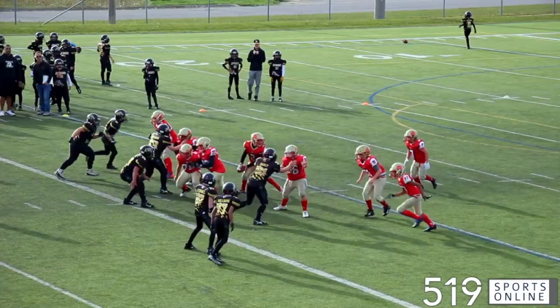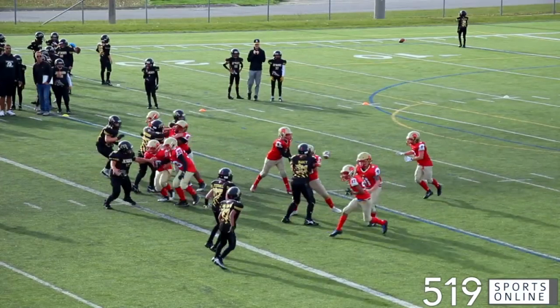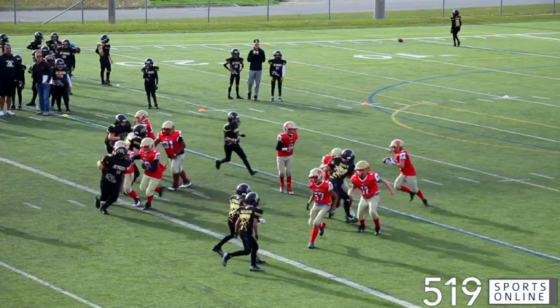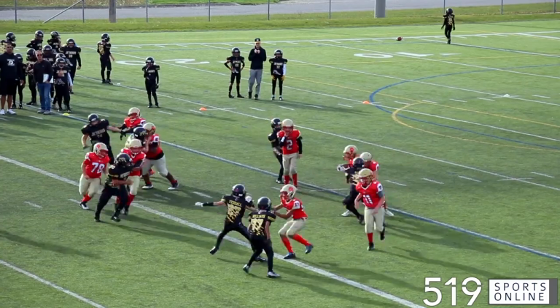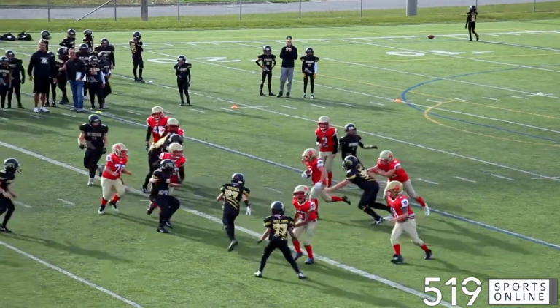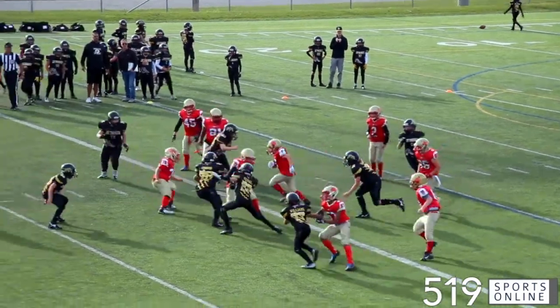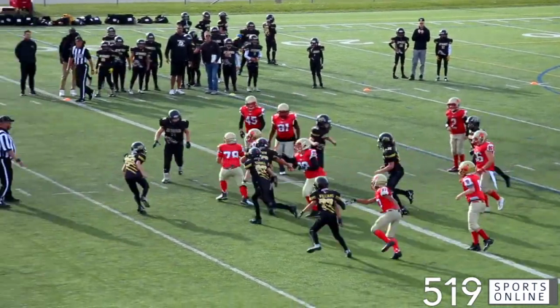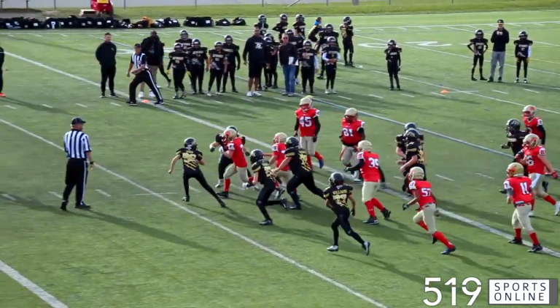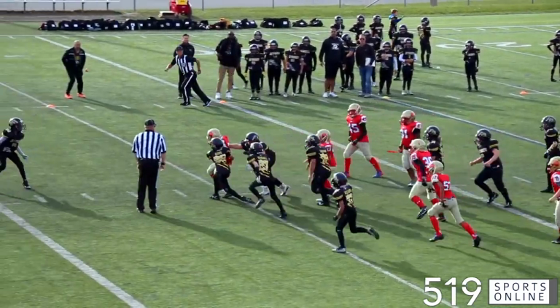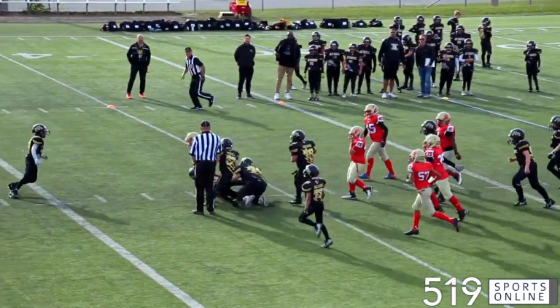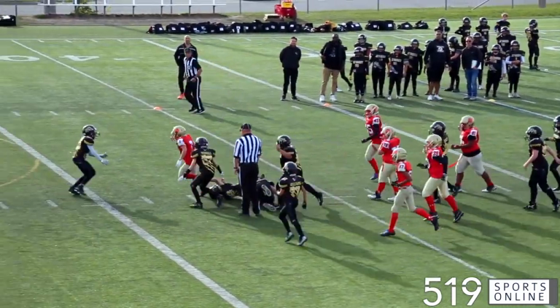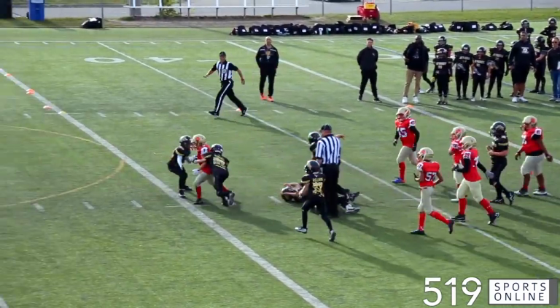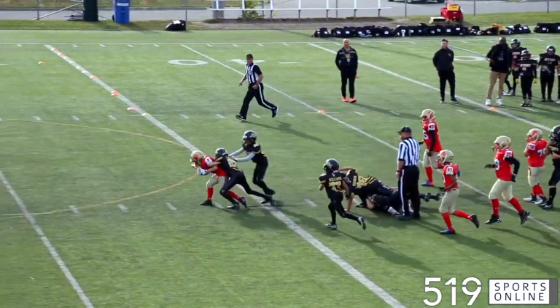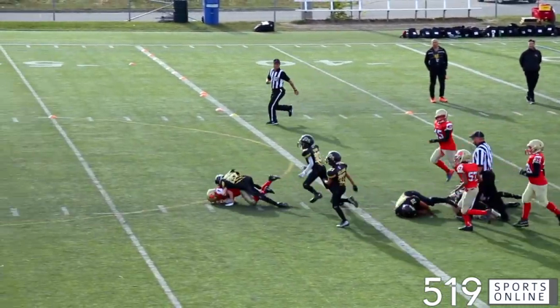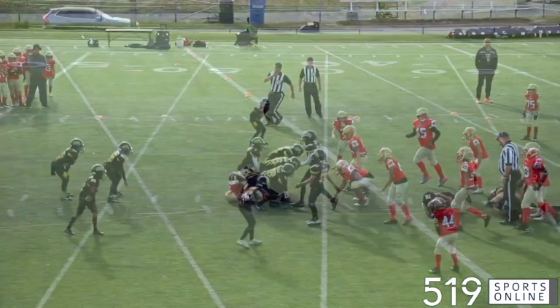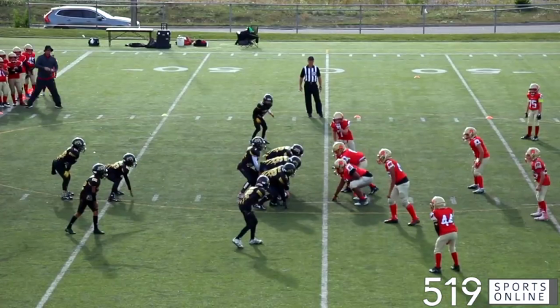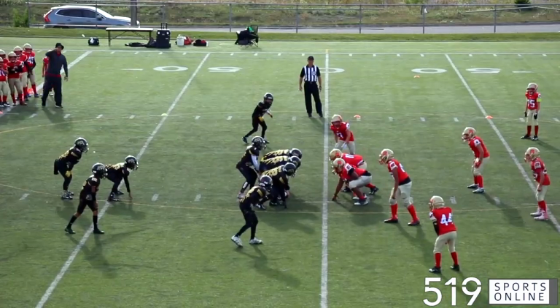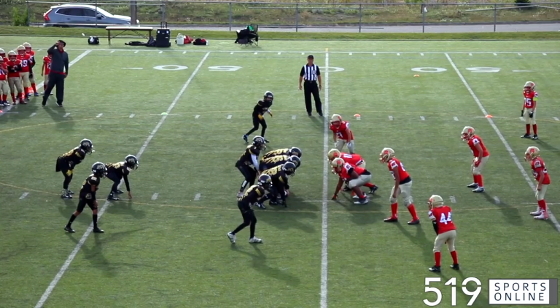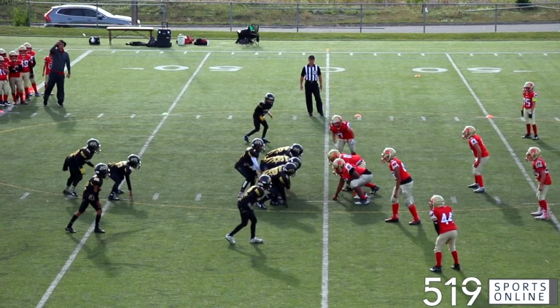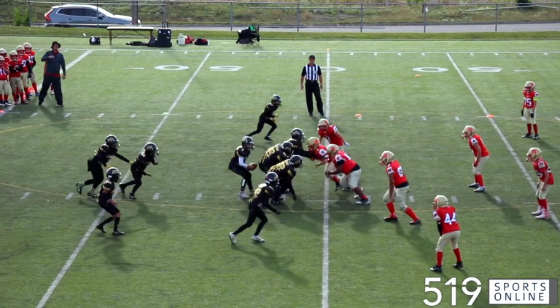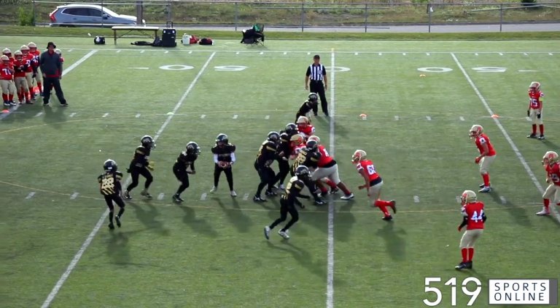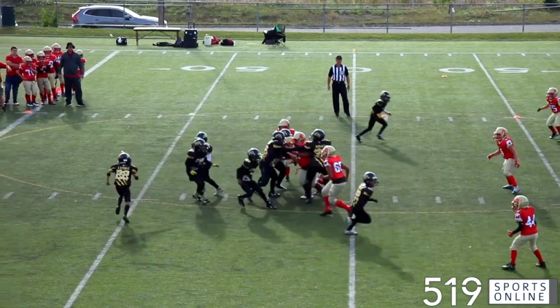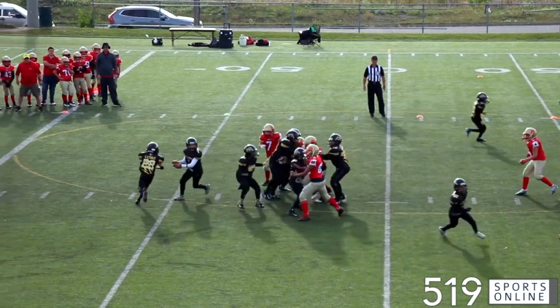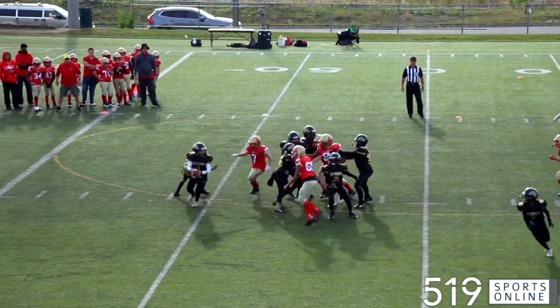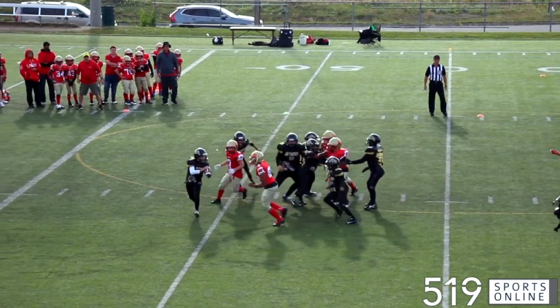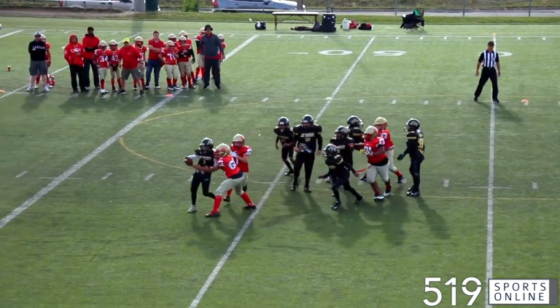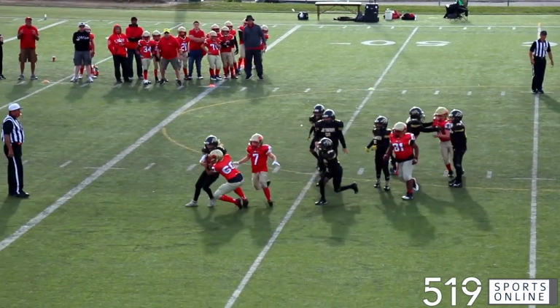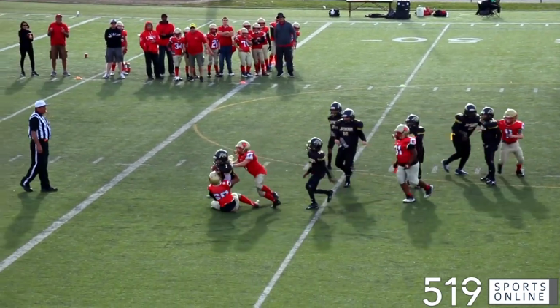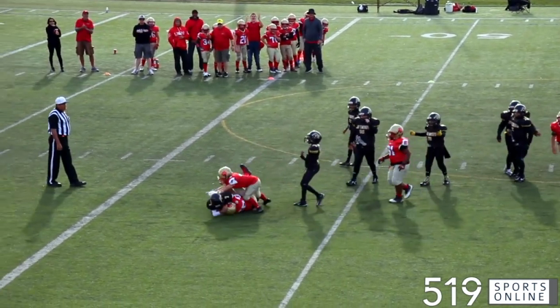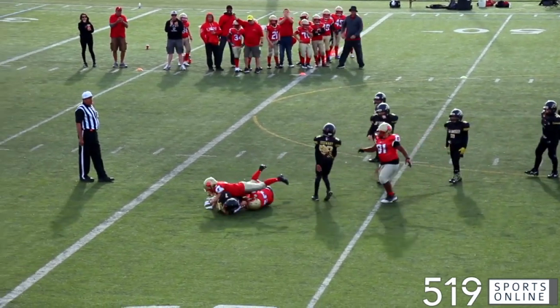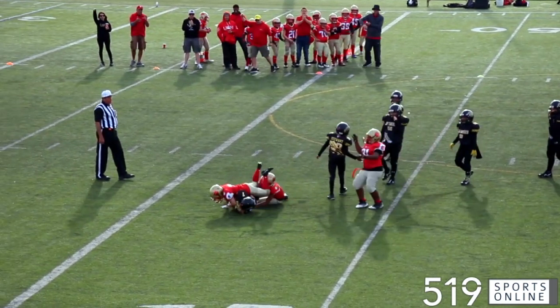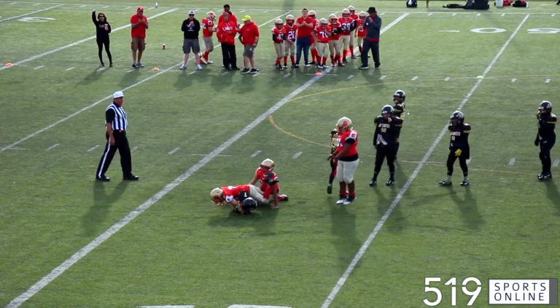In the third now and the Lions need a first down. The ball carrier fights through the middle and he's good for it. Then late in the quarter it's the Ticats on their fourth down, but it's Xander McCoy taking down the runner and forcing the turnover.